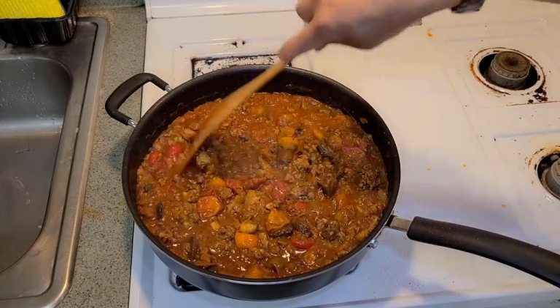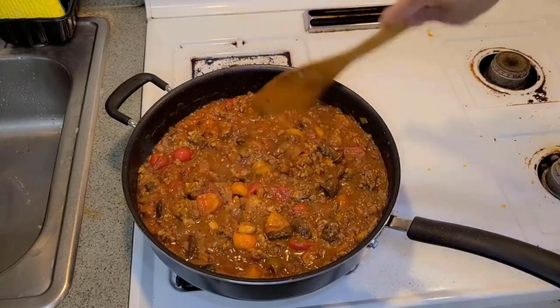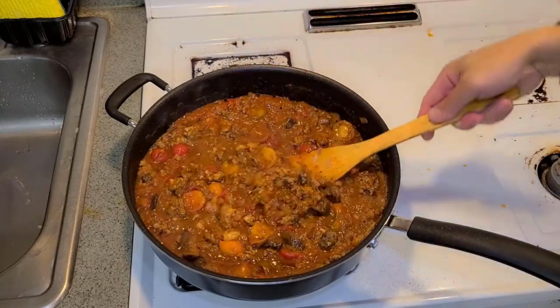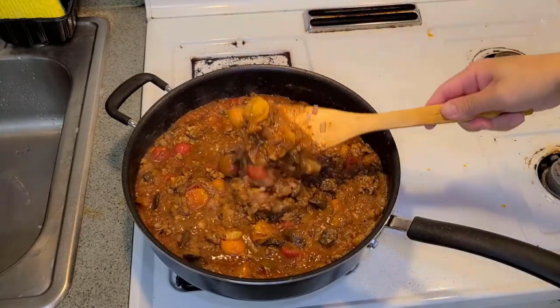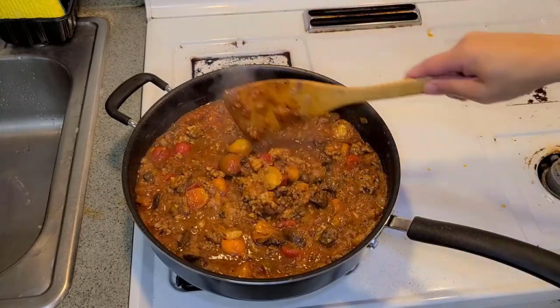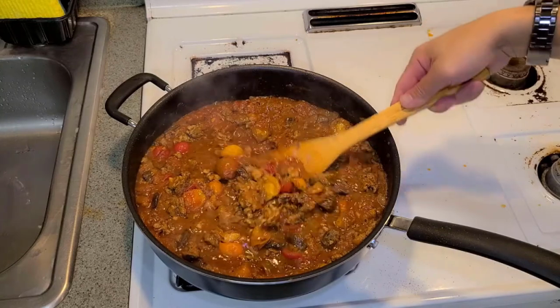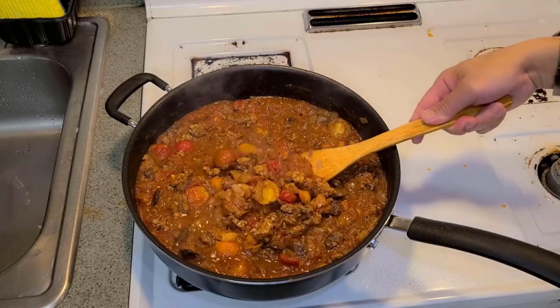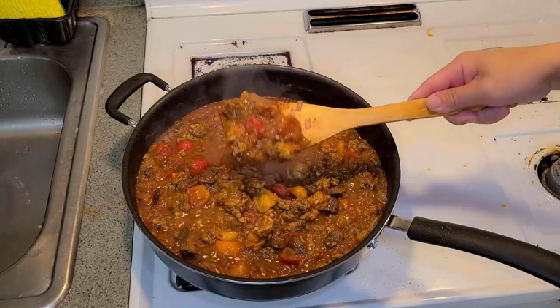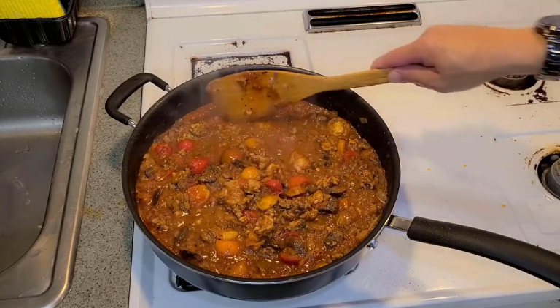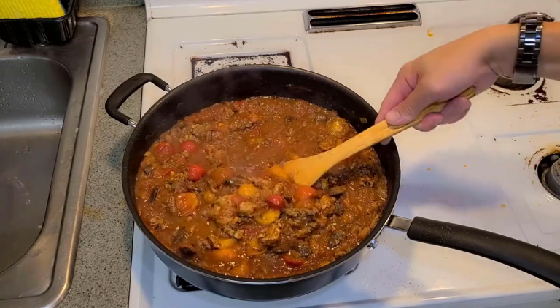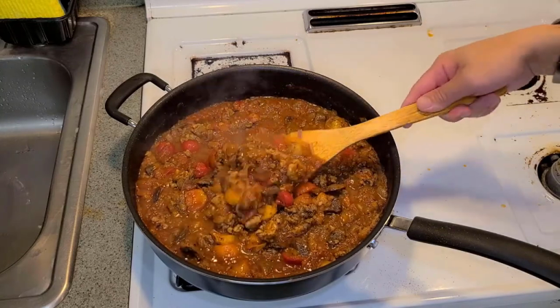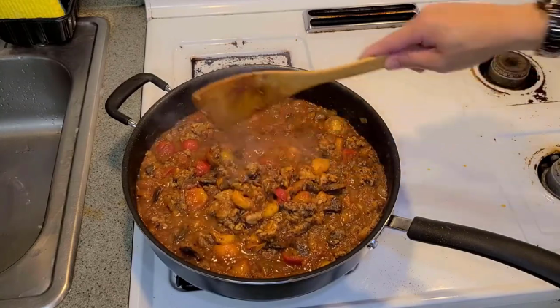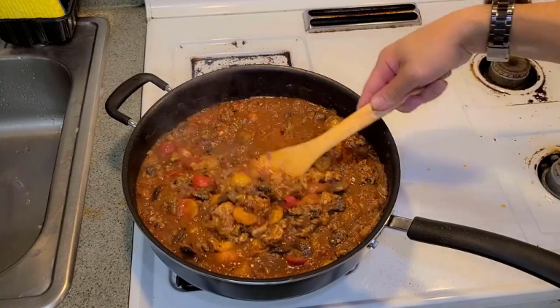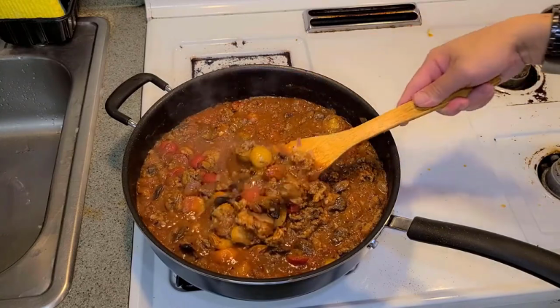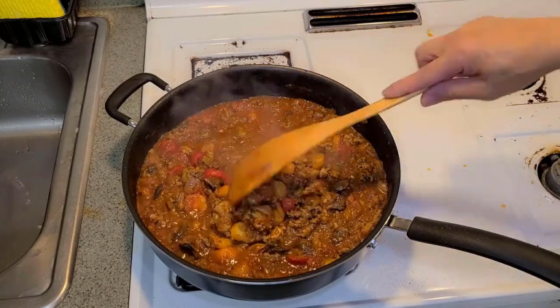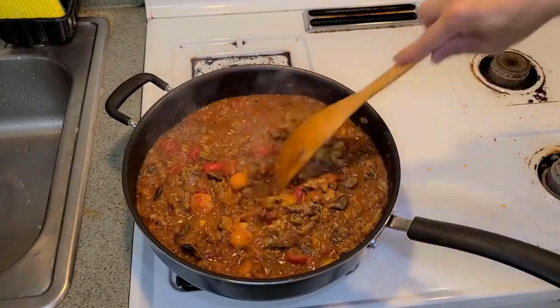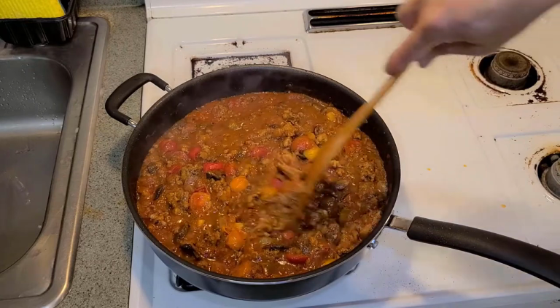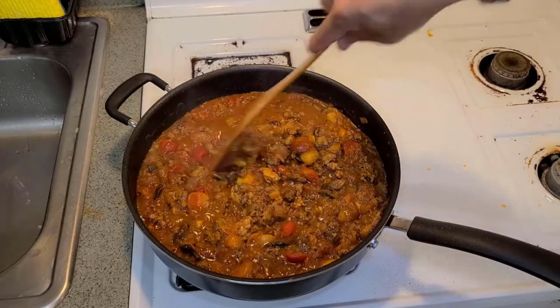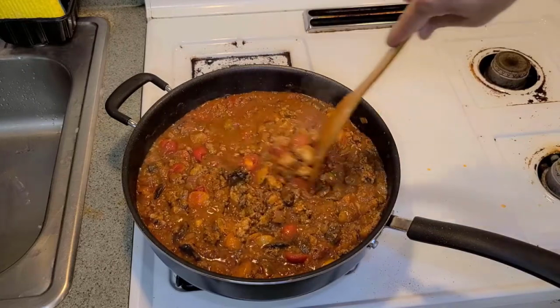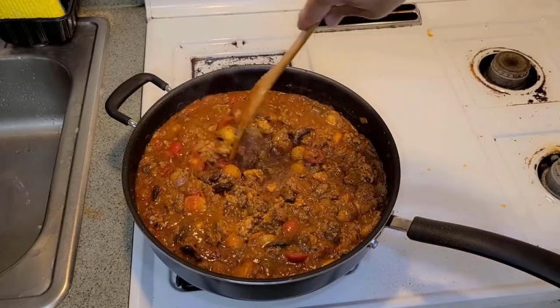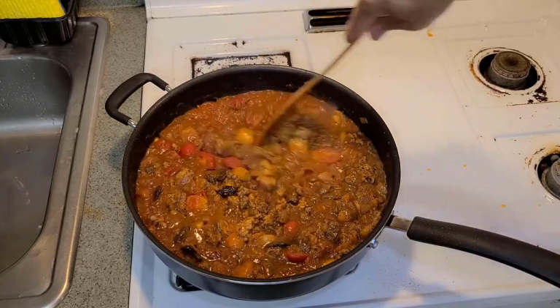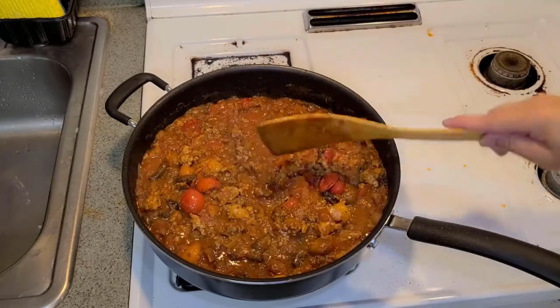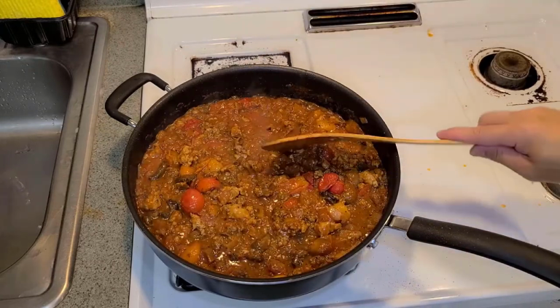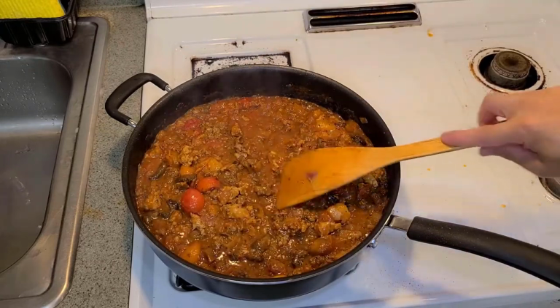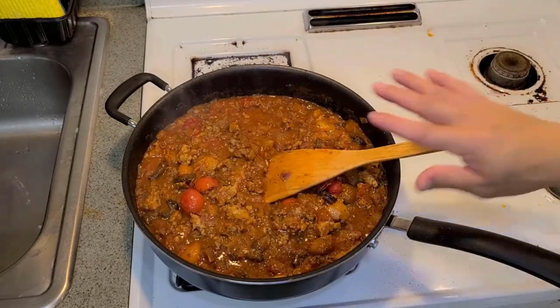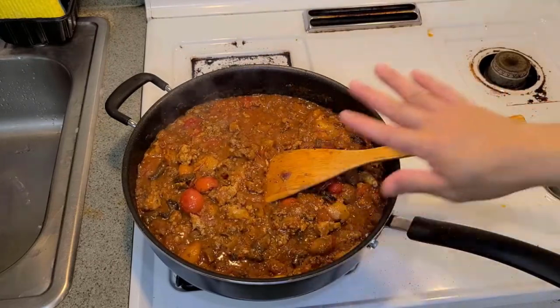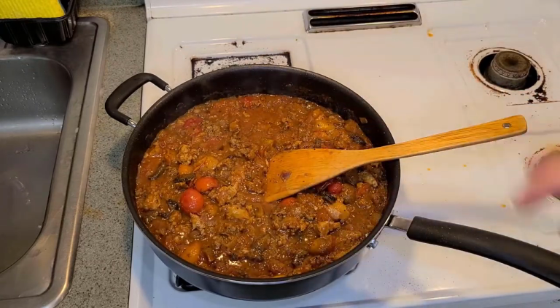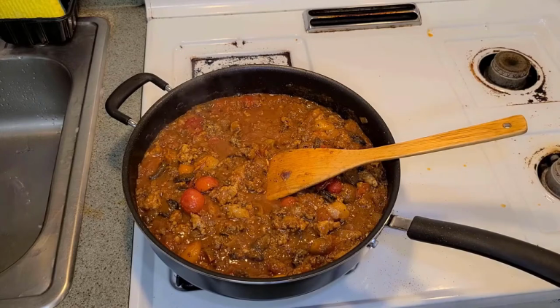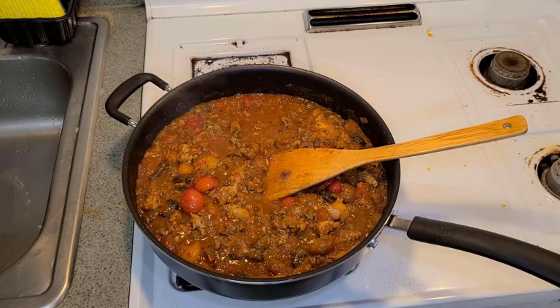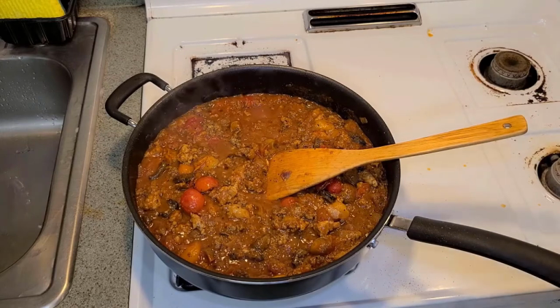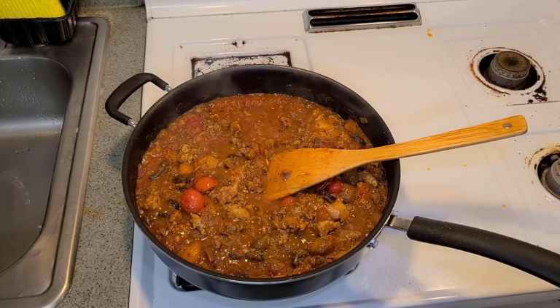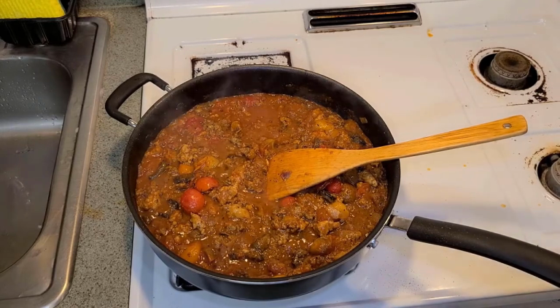Look at that — how does that look? Delicious! You could use this sauce for spaghetti, pasta, linguine — whatever. It's gonna be really good. We'll leave this here for now and bring you over to the table to assemble our lasagna.